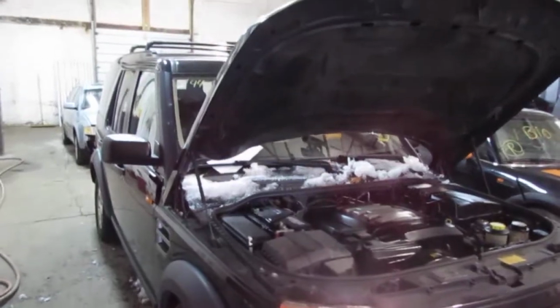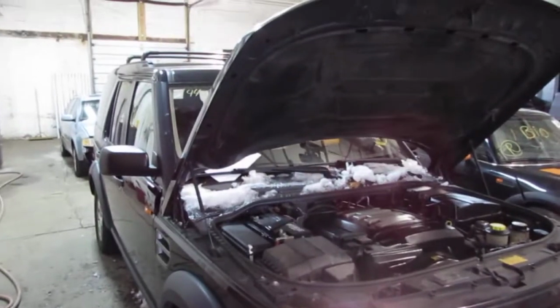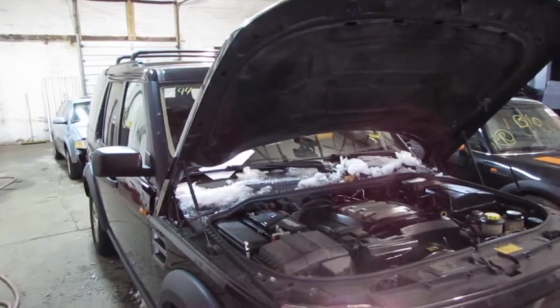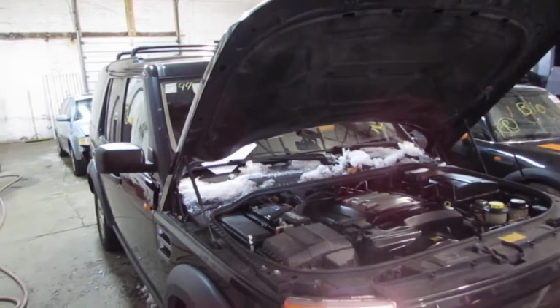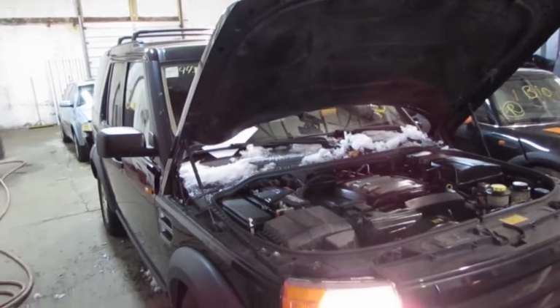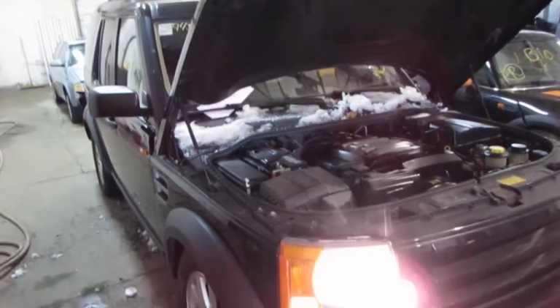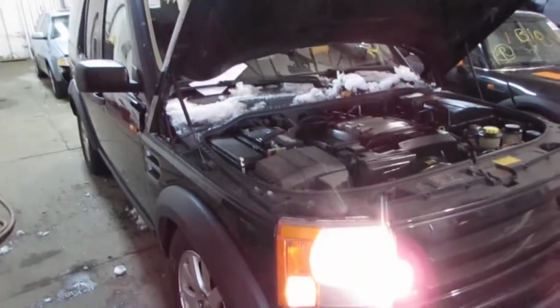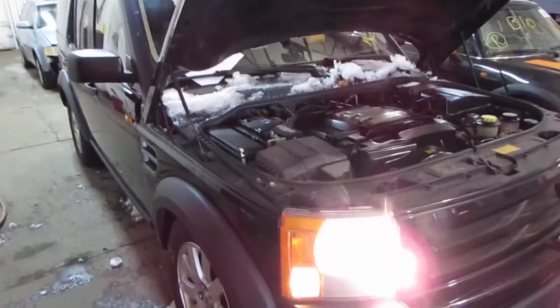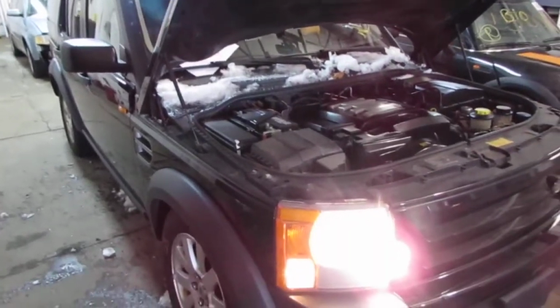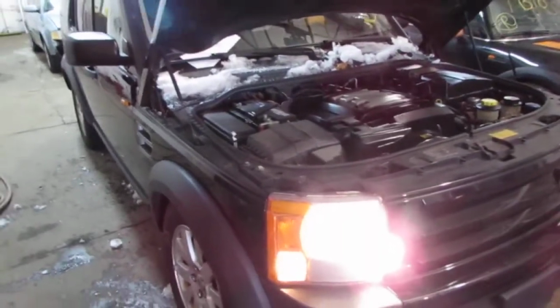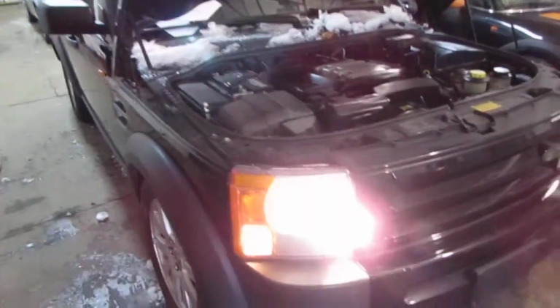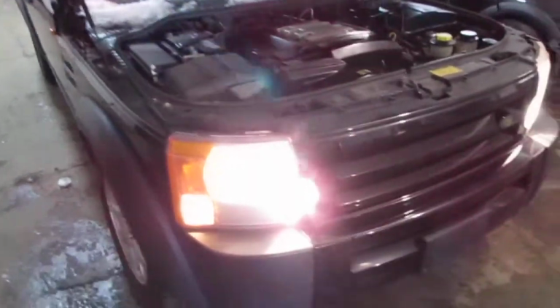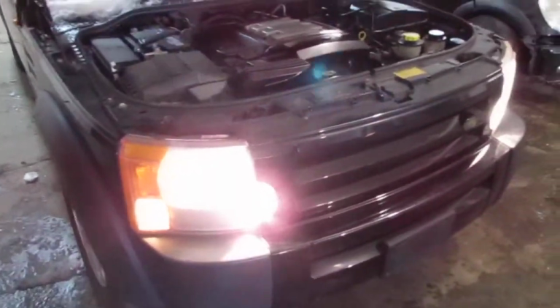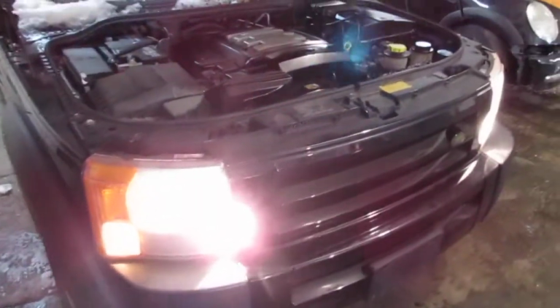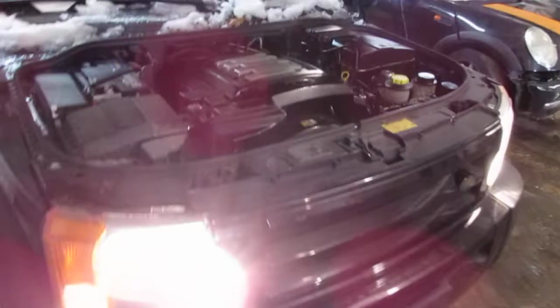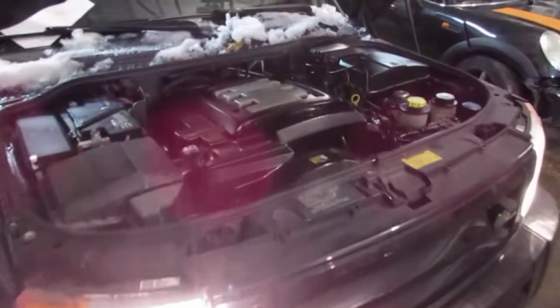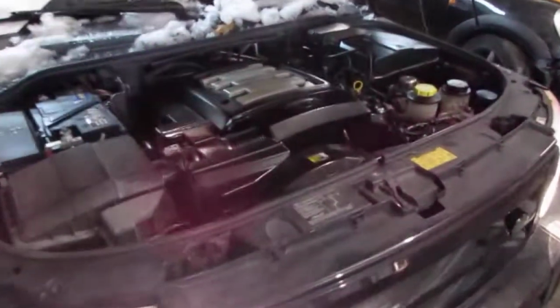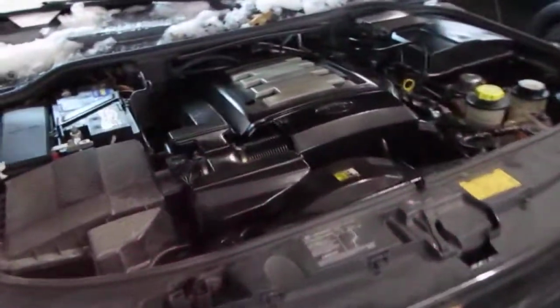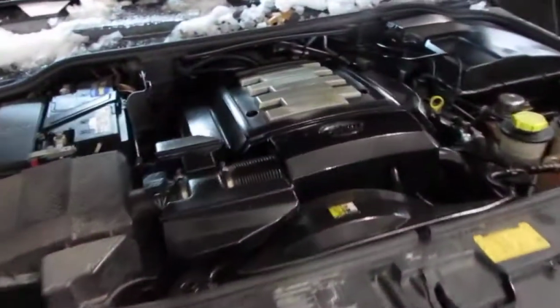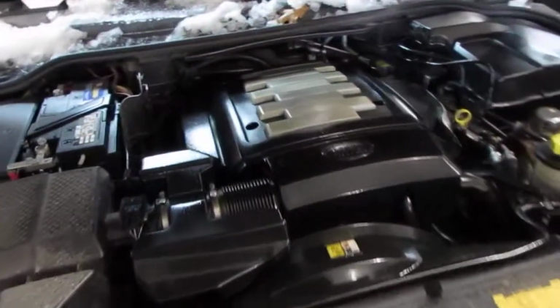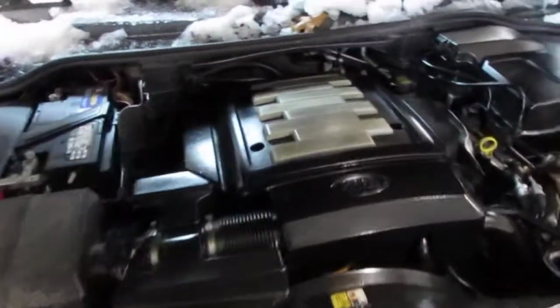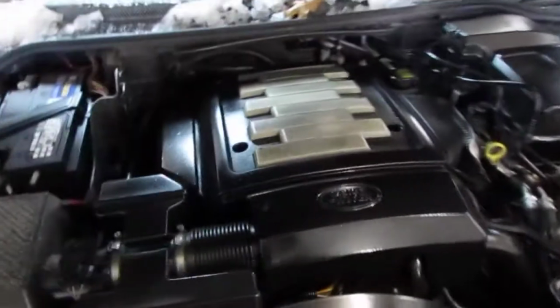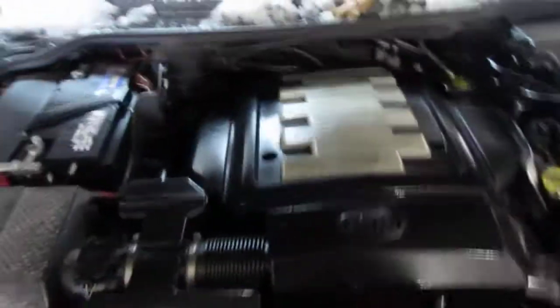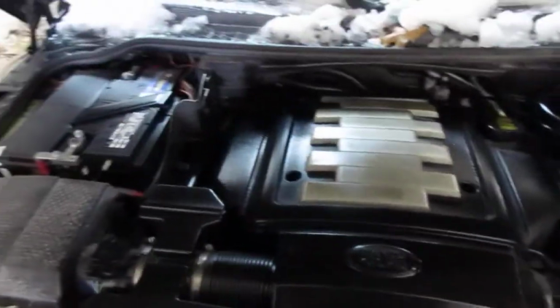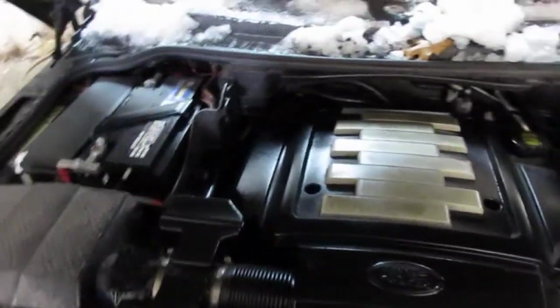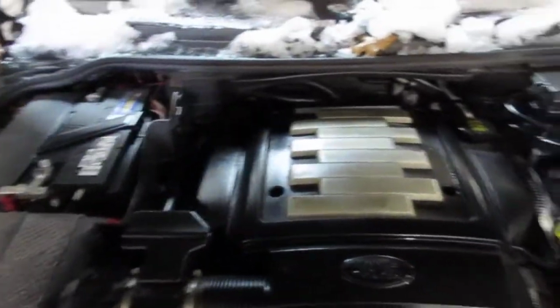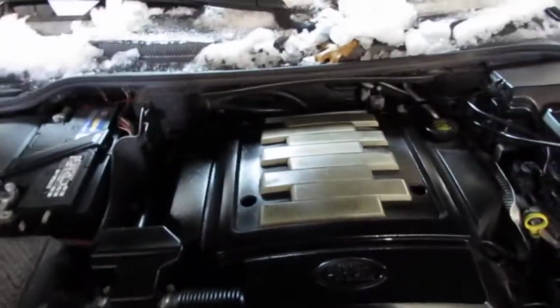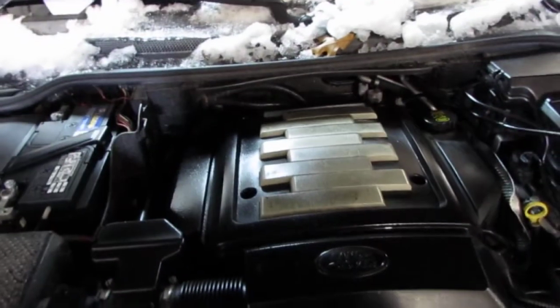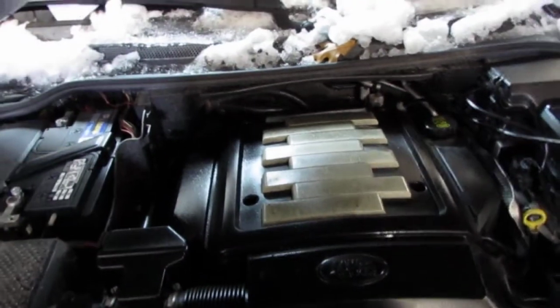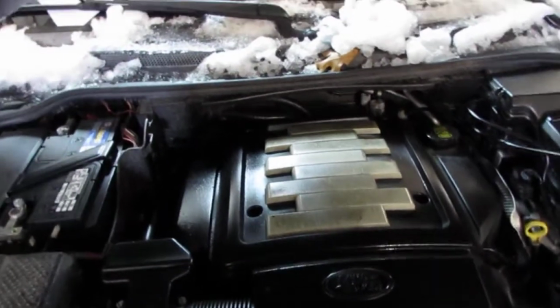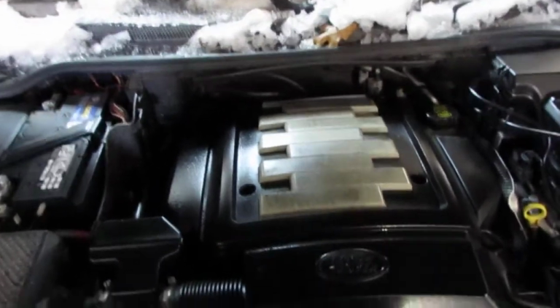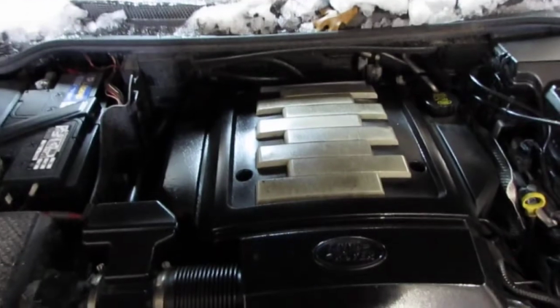Good morning and welcome to Tom's Foreign Auto Parts video portion of our inventory. As you can hear, we have an excellent running 2006 Land Rover LR3.